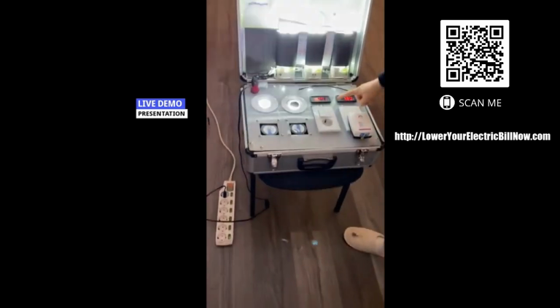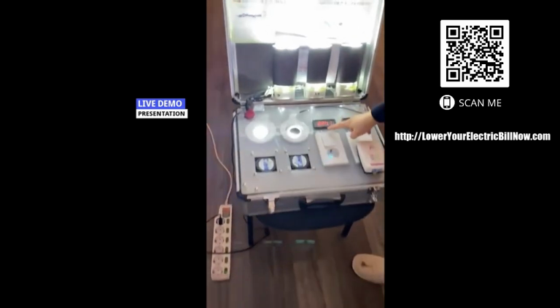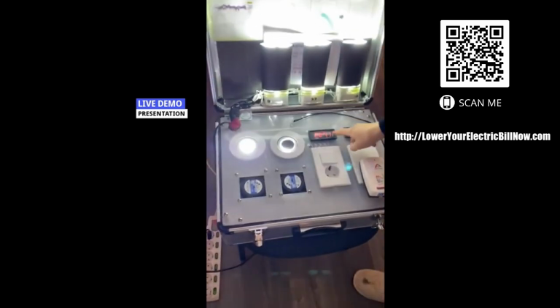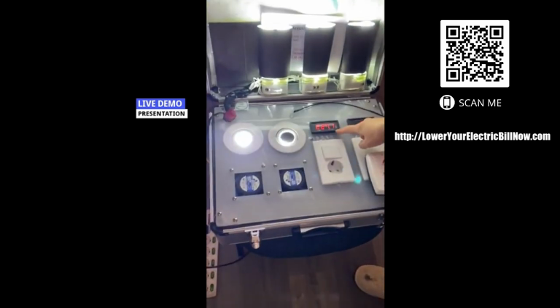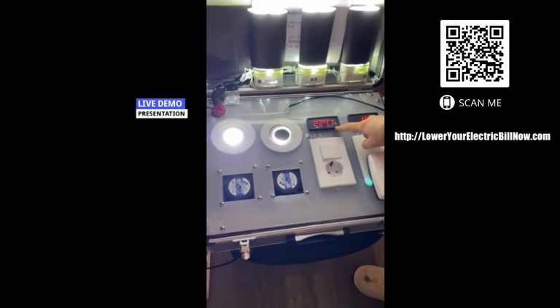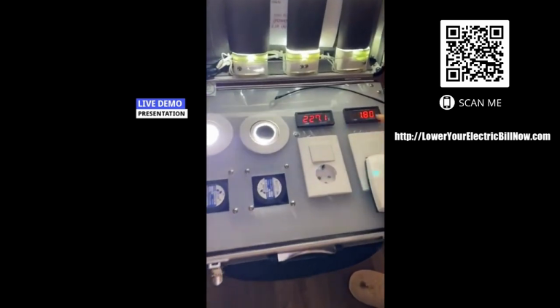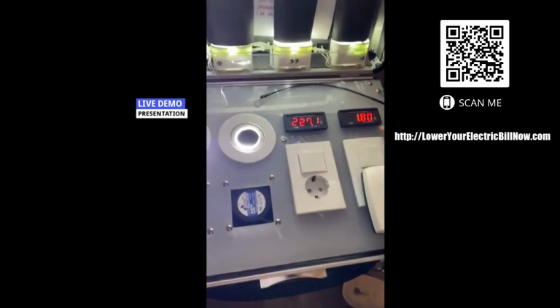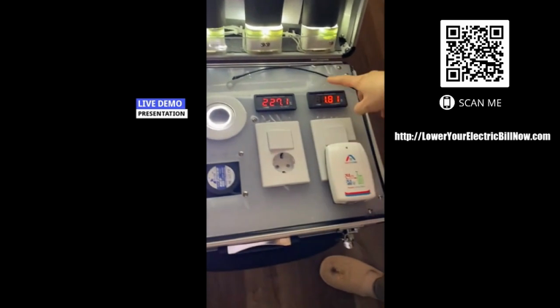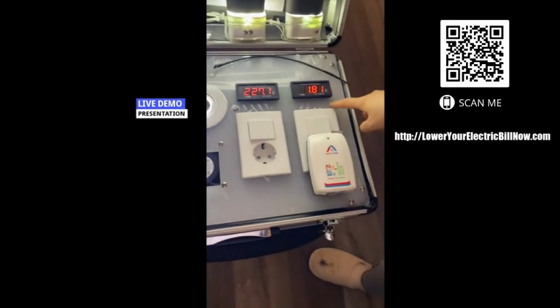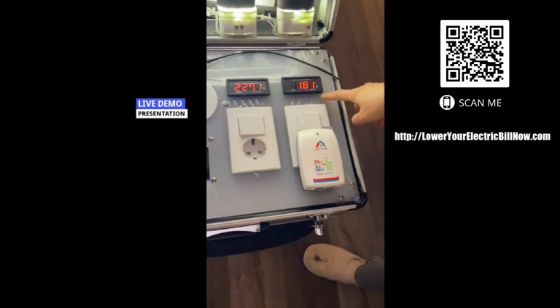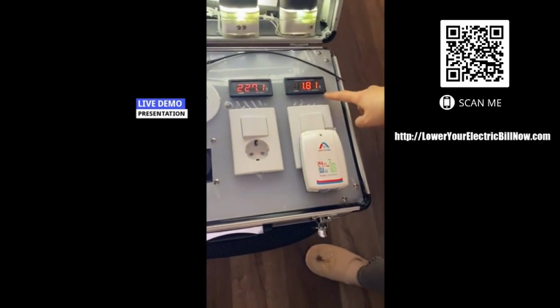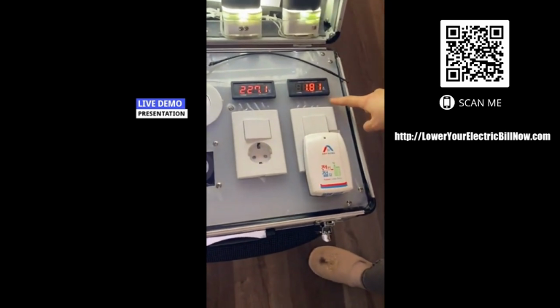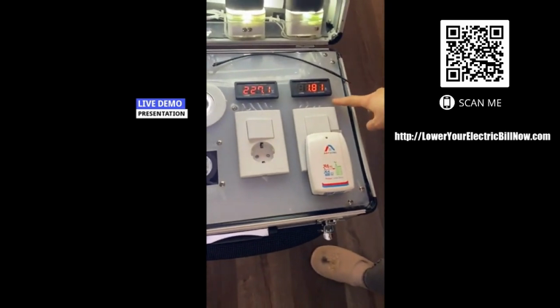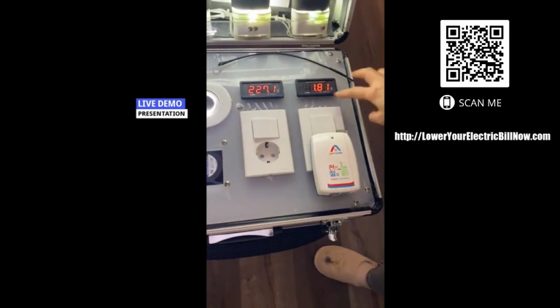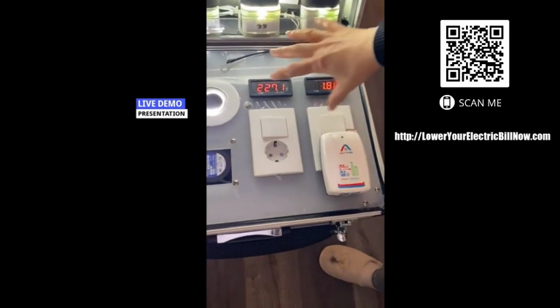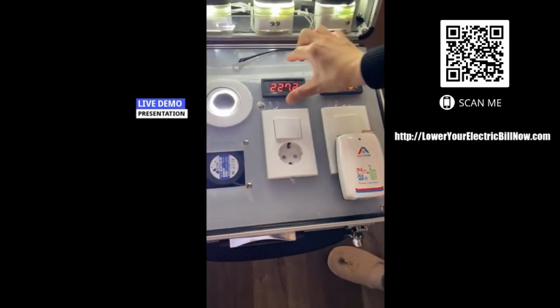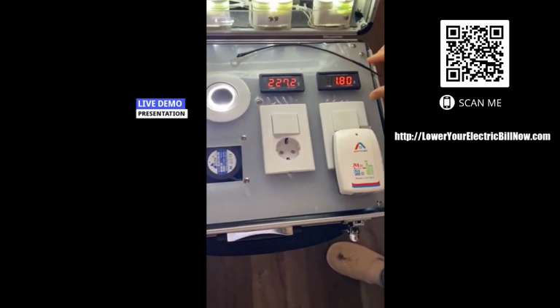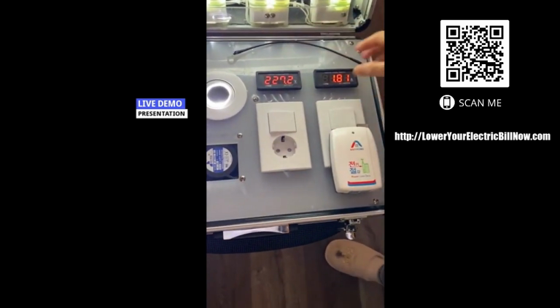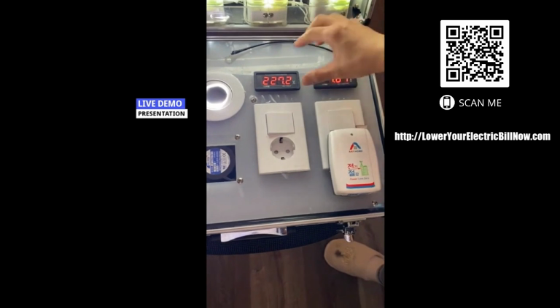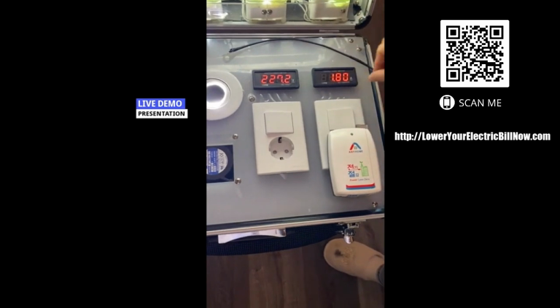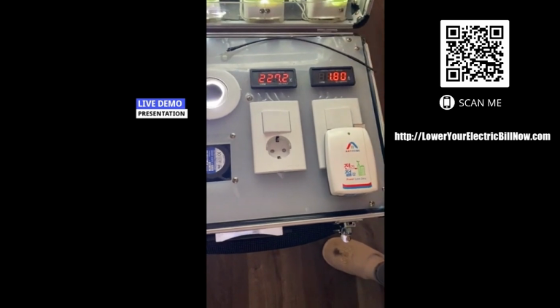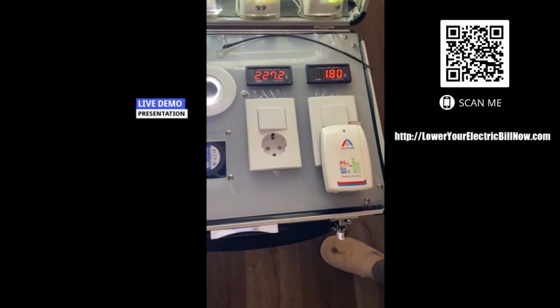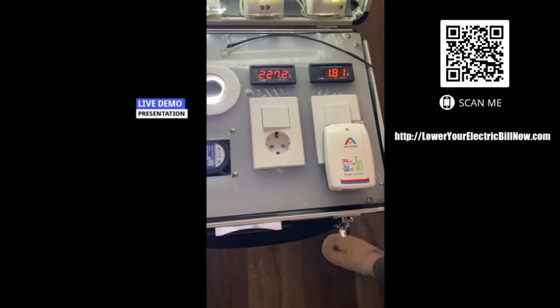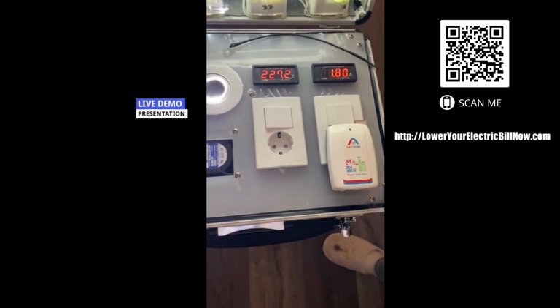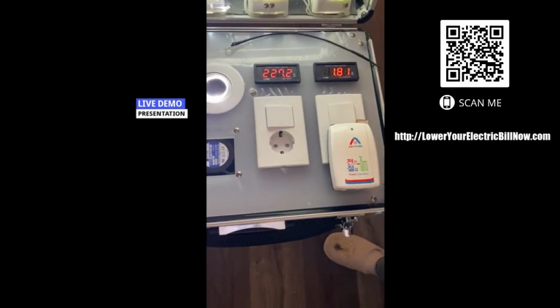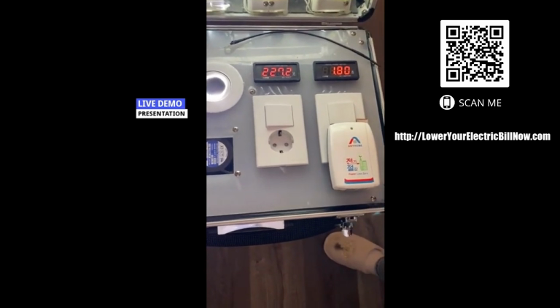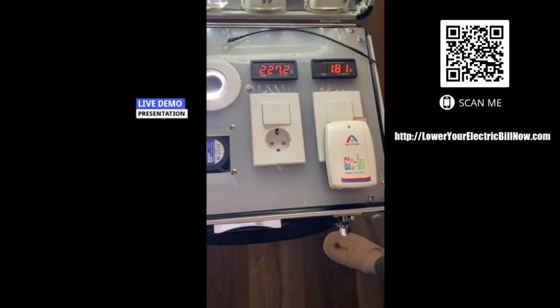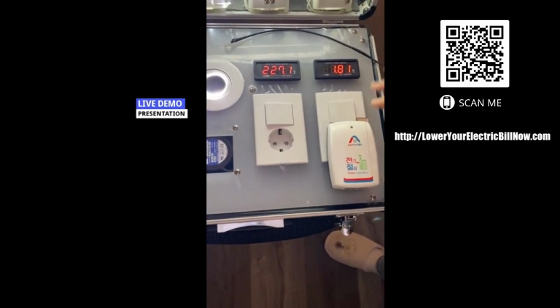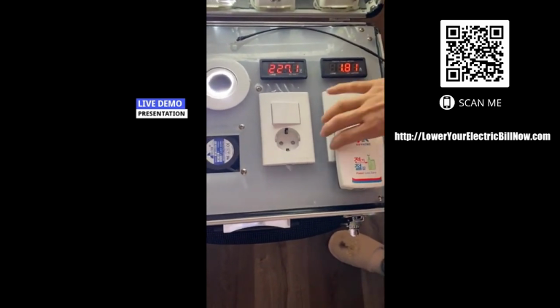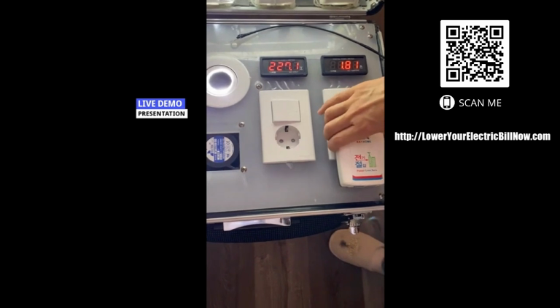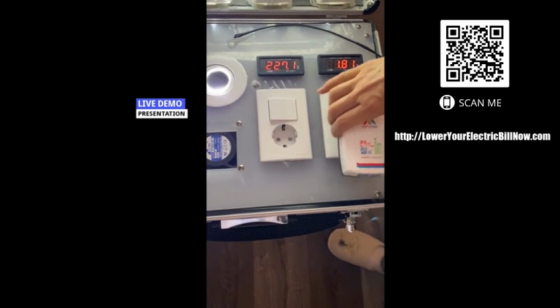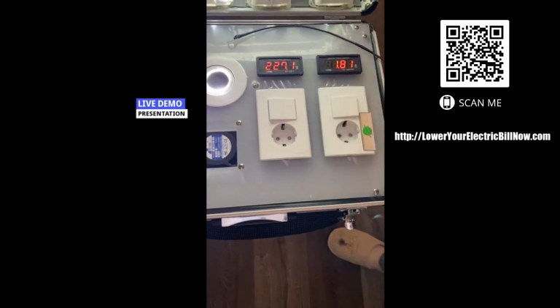This point is volt, this point is ampere. Two is the same — this power. Not using. This home is not using.